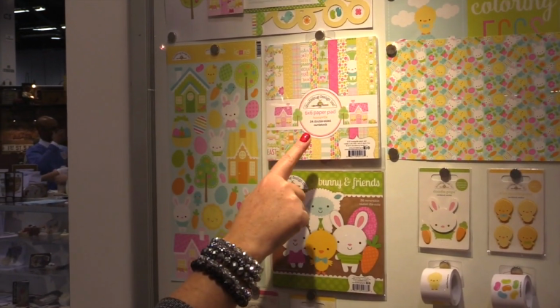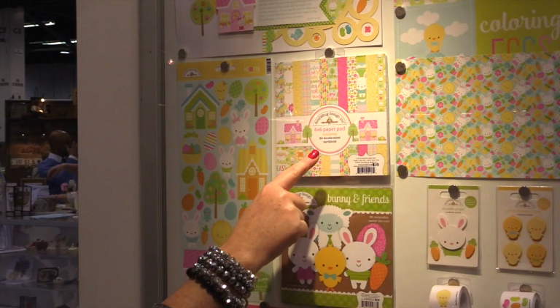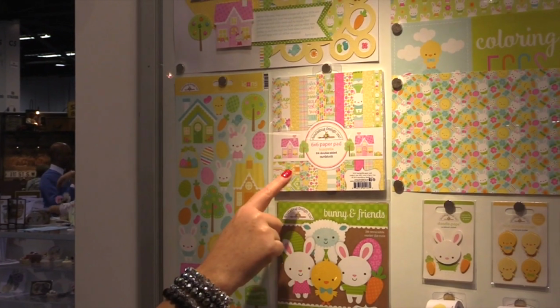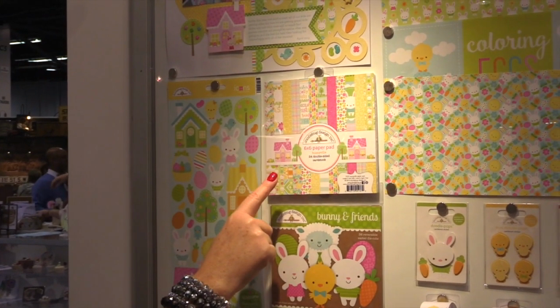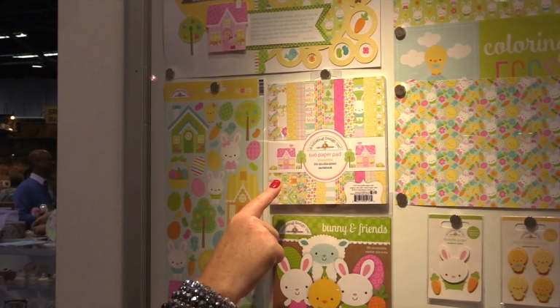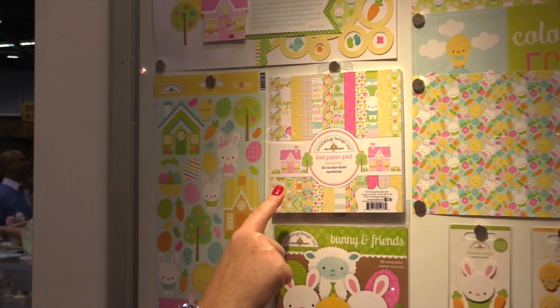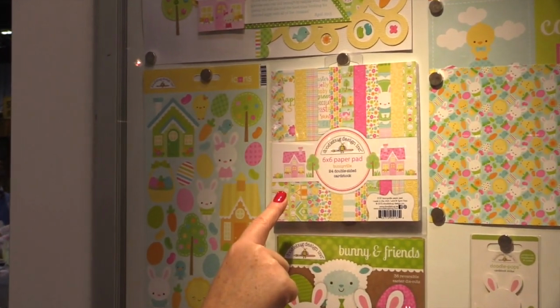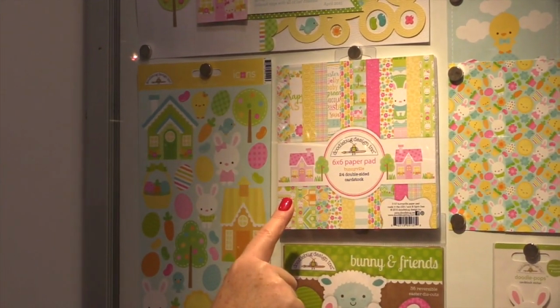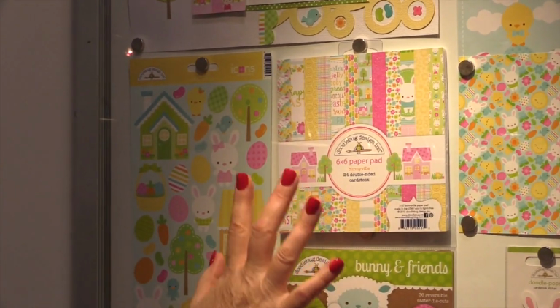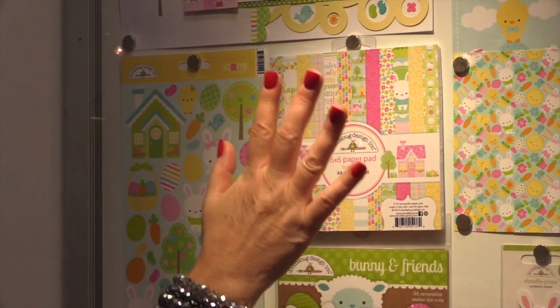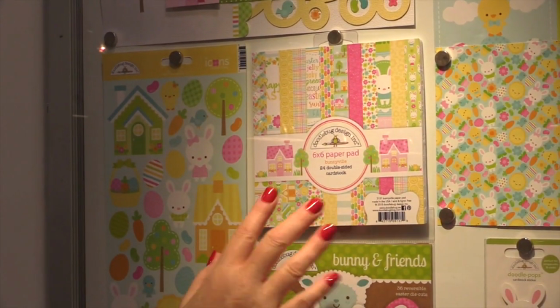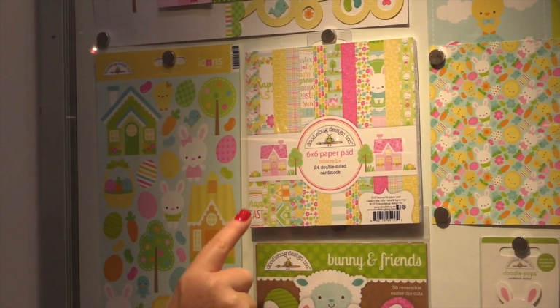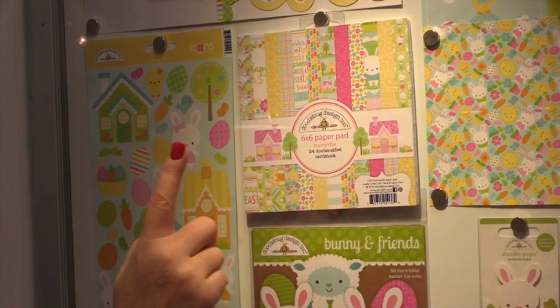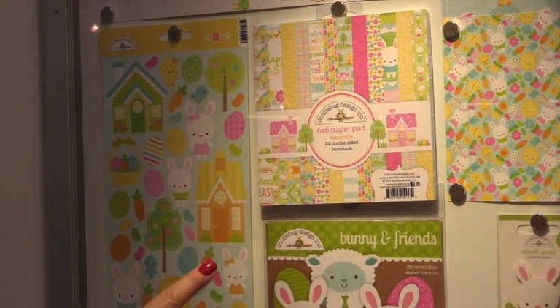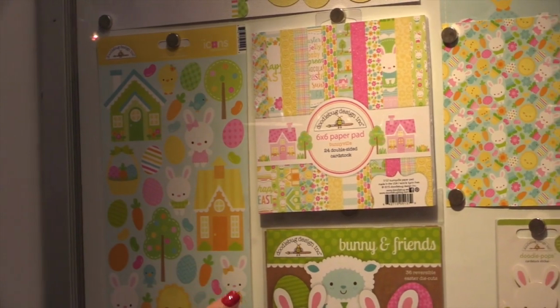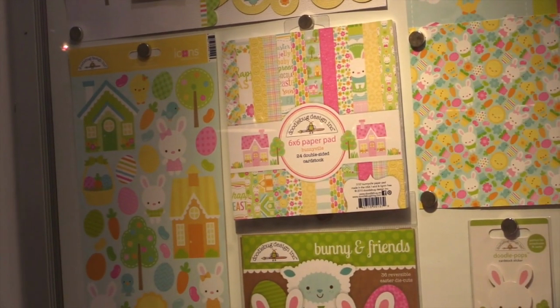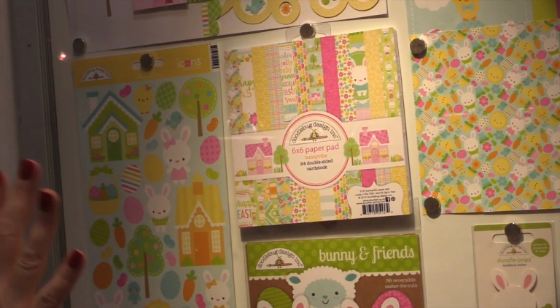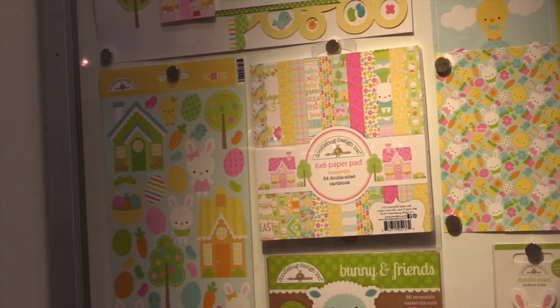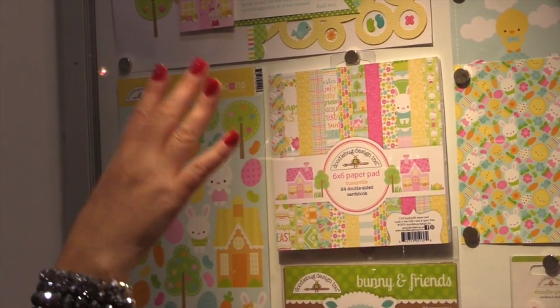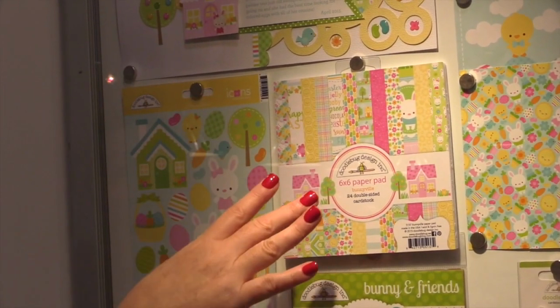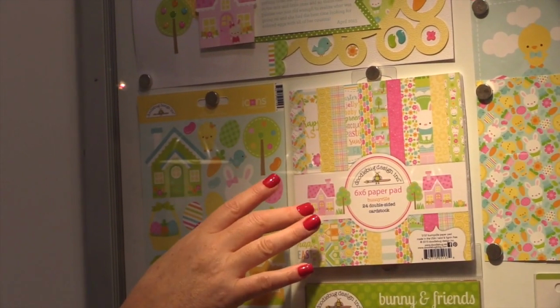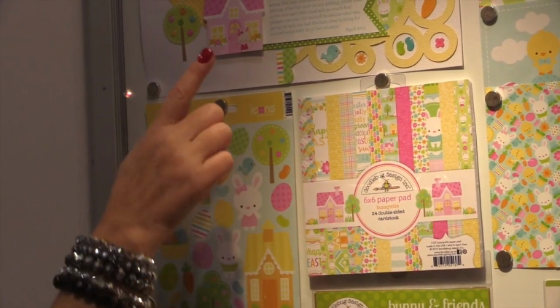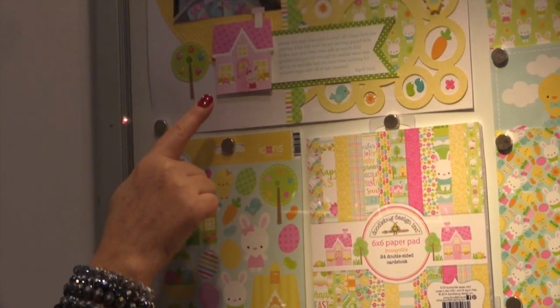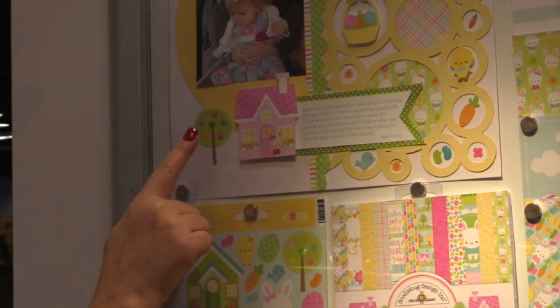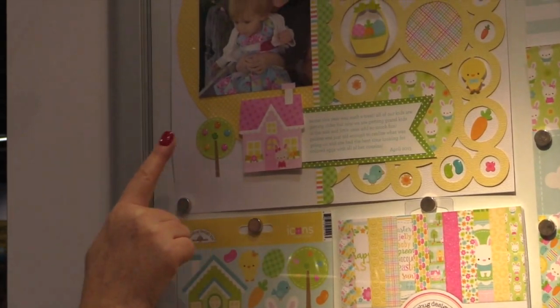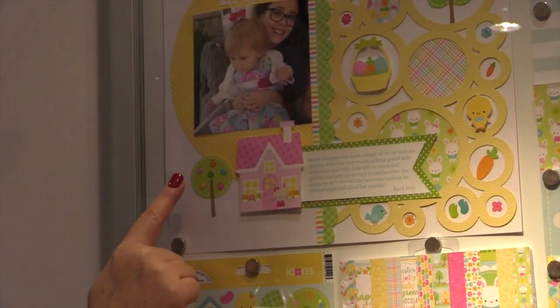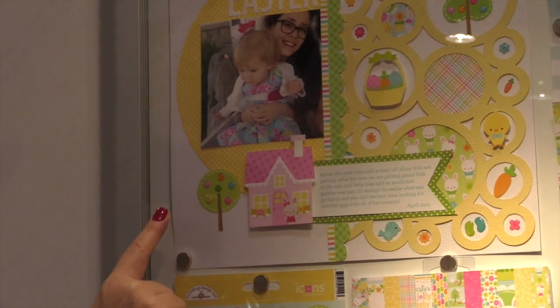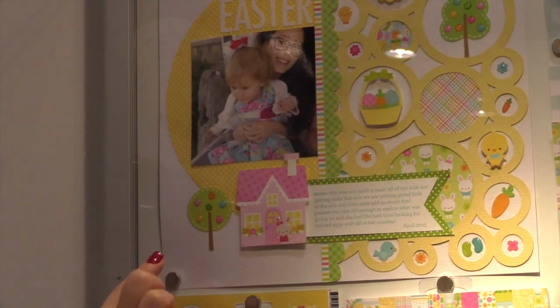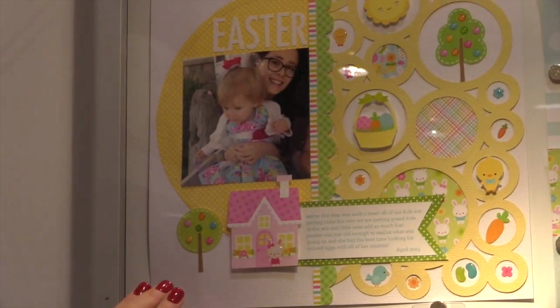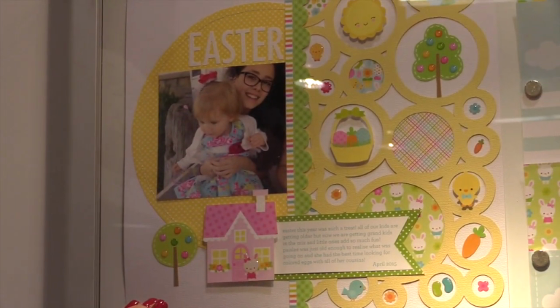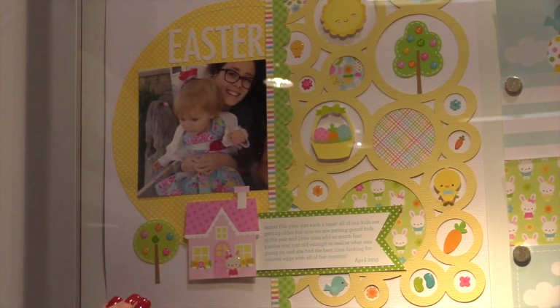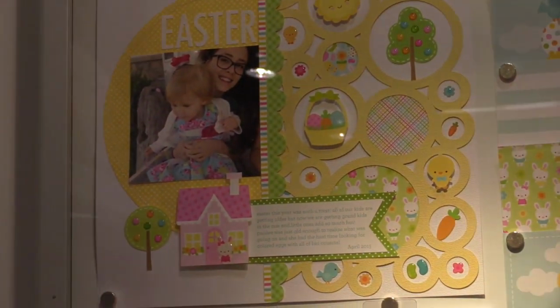They have the six by six paper pad, which is all of the designs from the collection in the smaller format. Perfect for card makers, tag makers — and check out this adorable sample made with this fun new line.